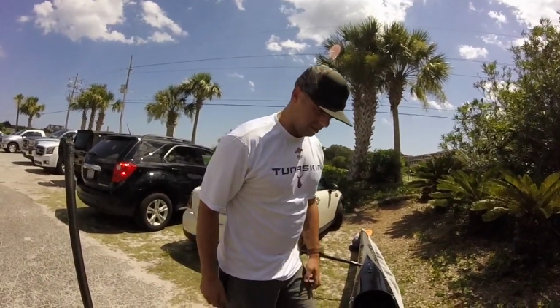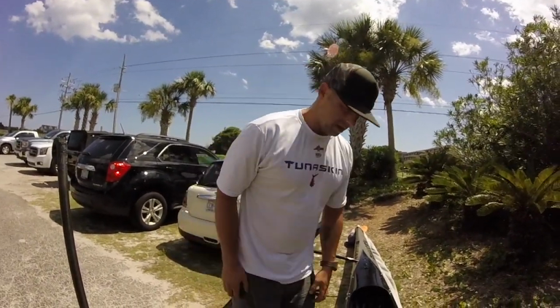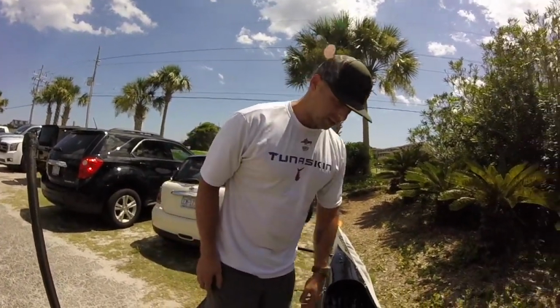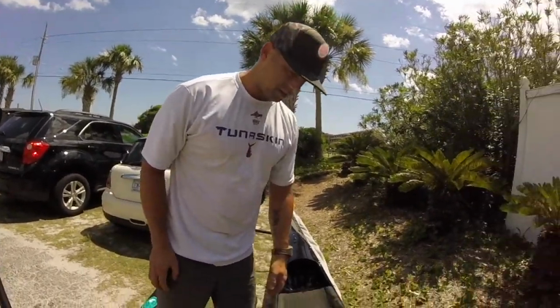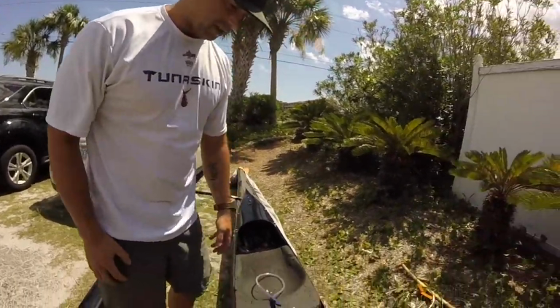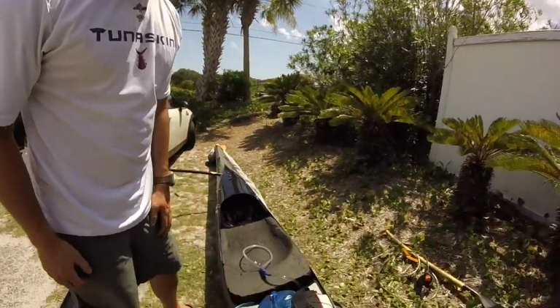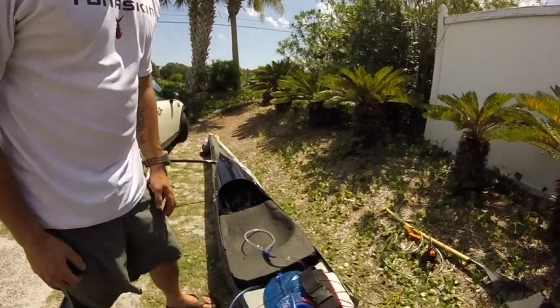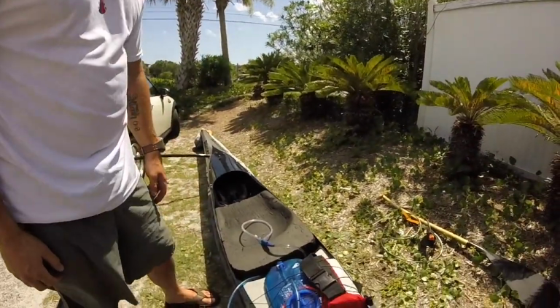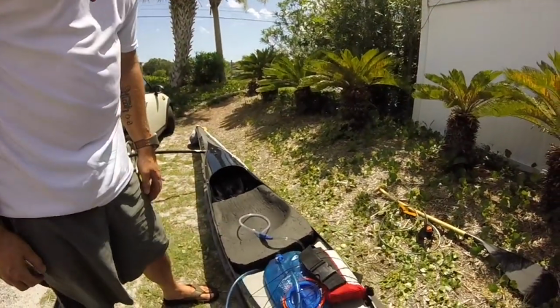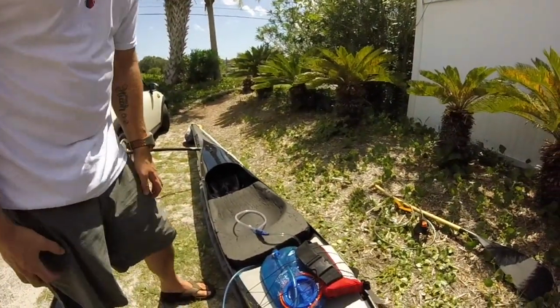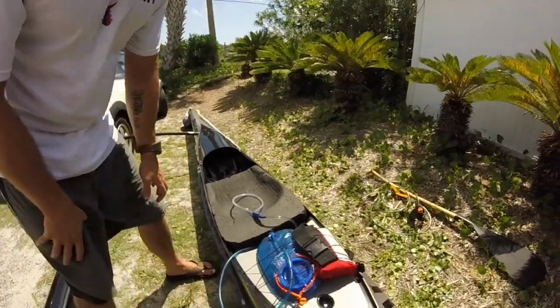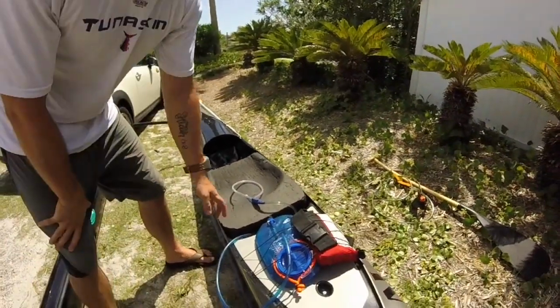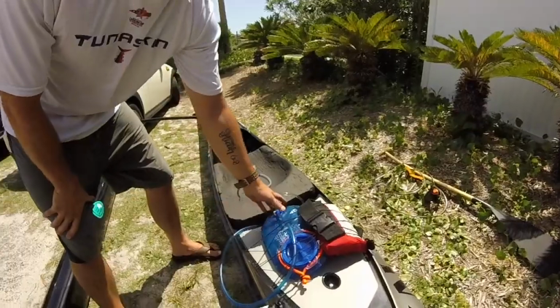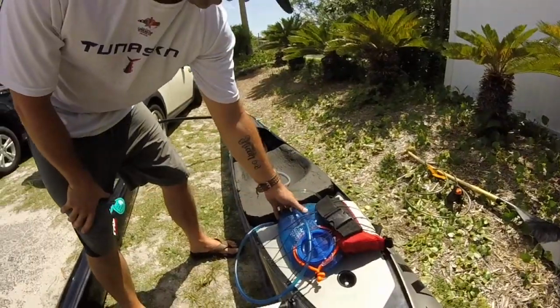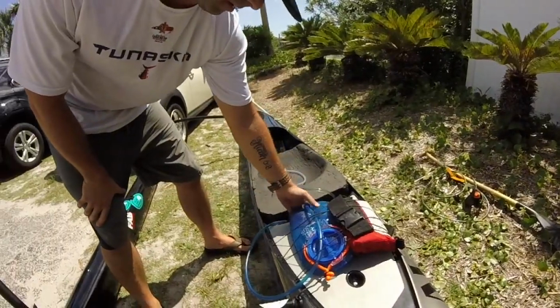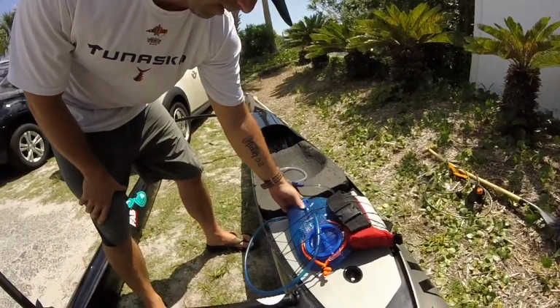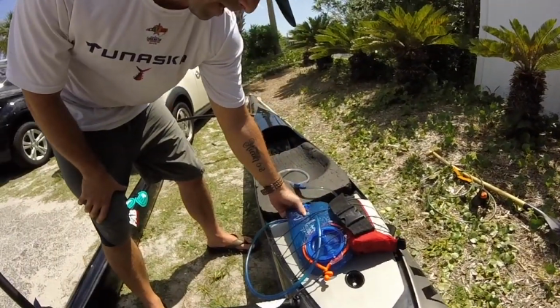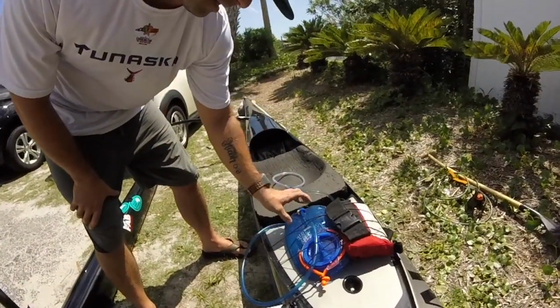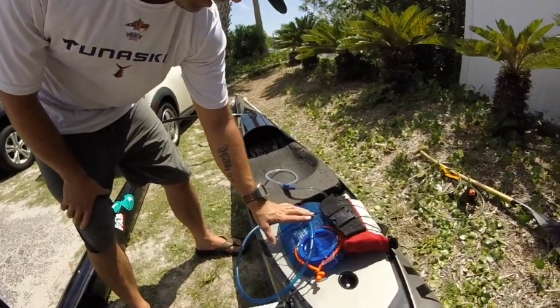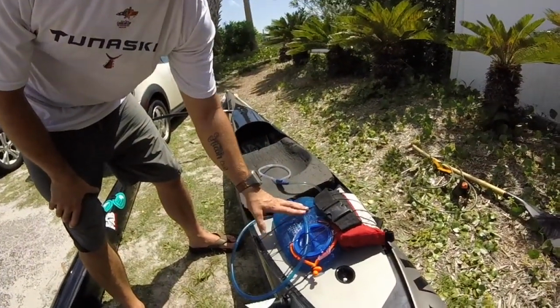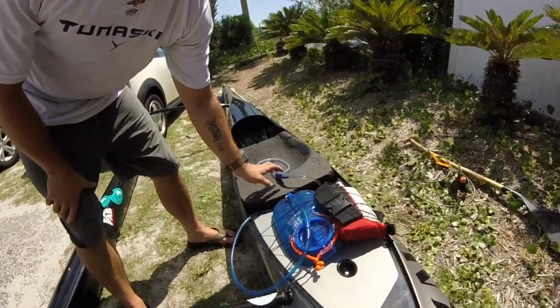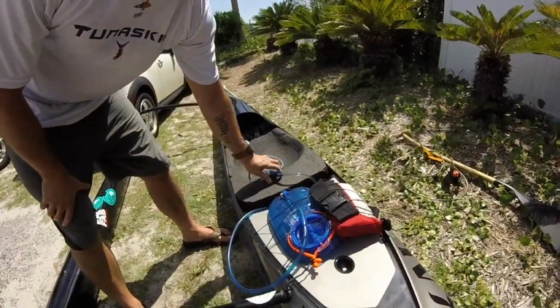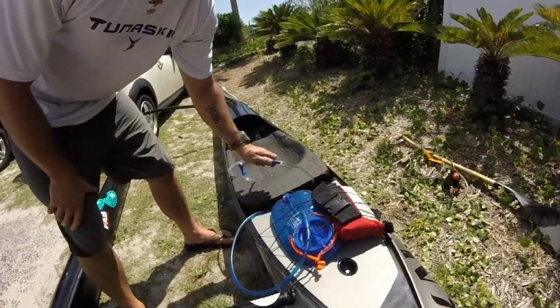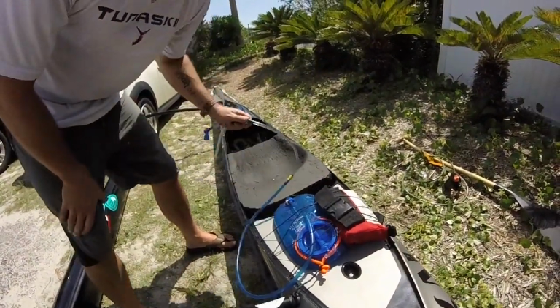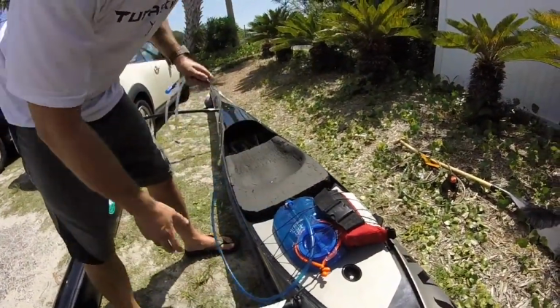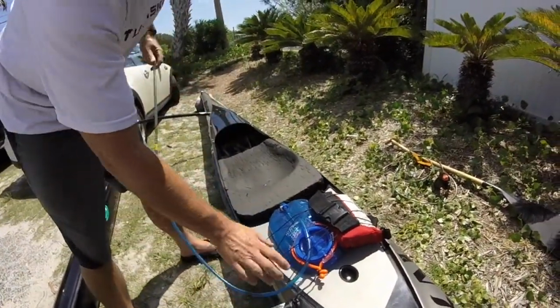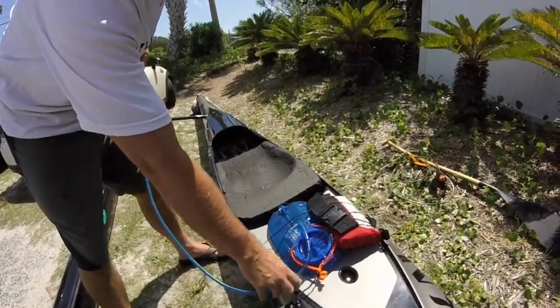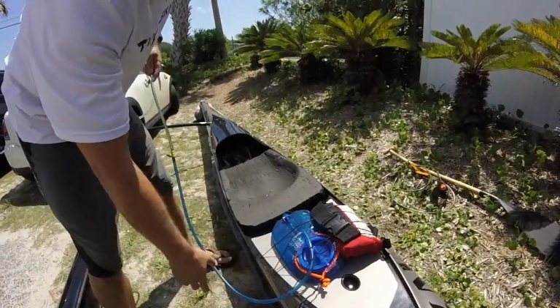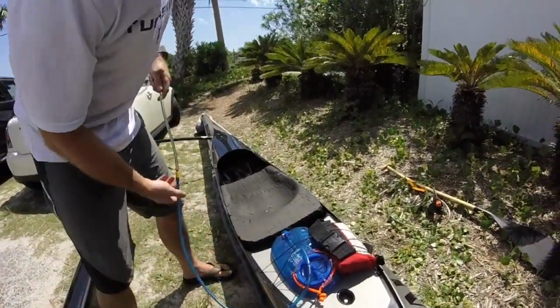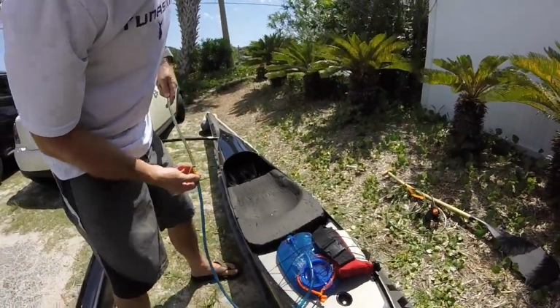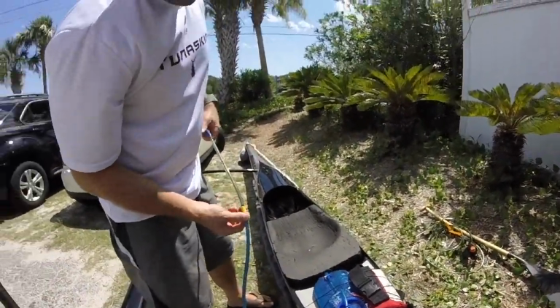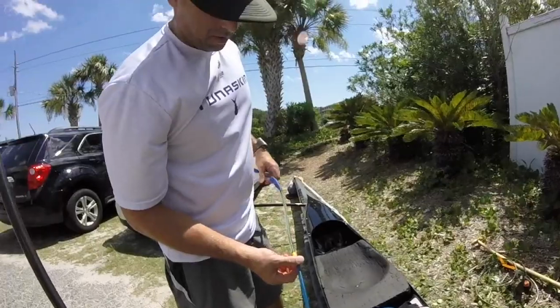Here's the hydration setup I'm going to try today. I've got a 2-liter CamelBak and normal CamelBak tubing.